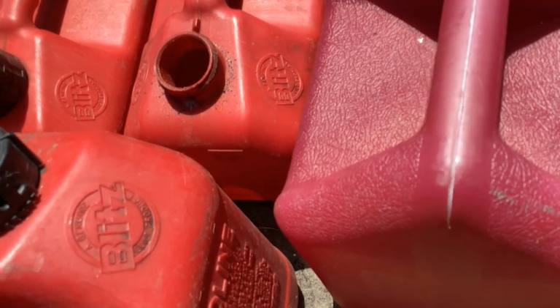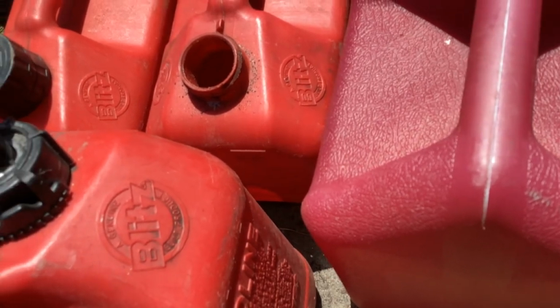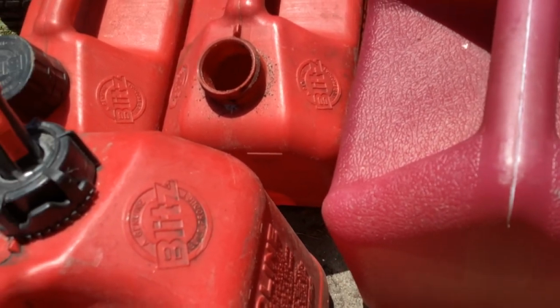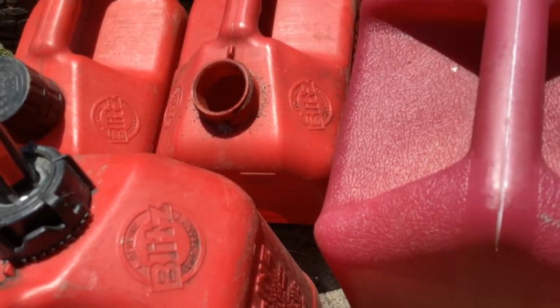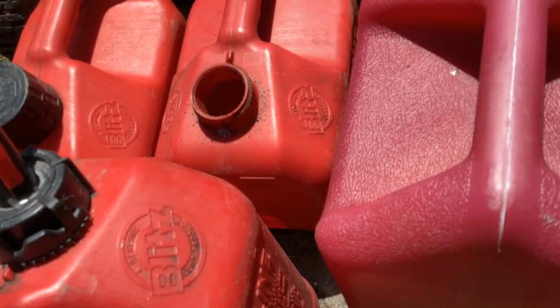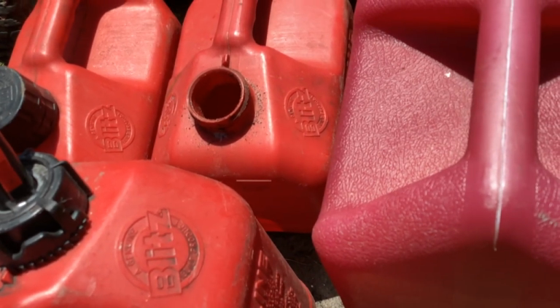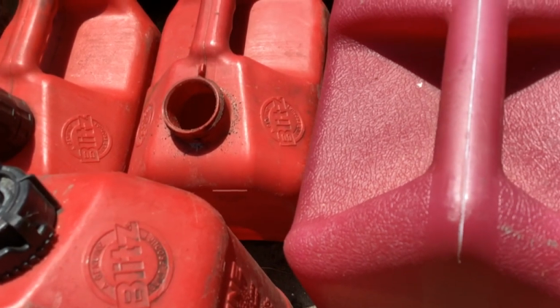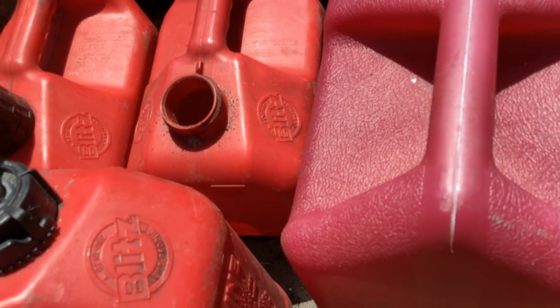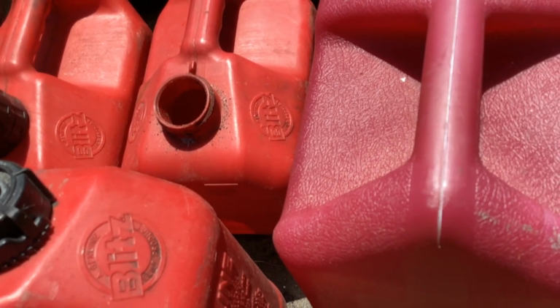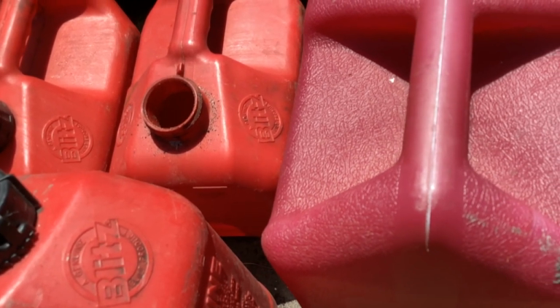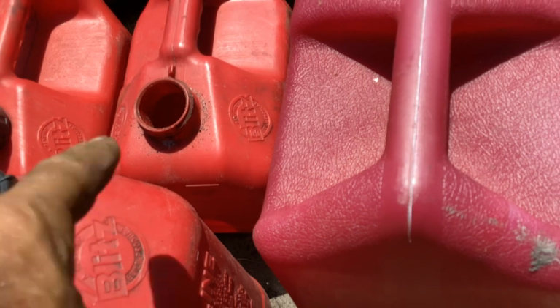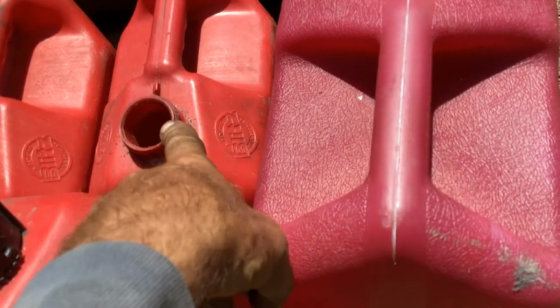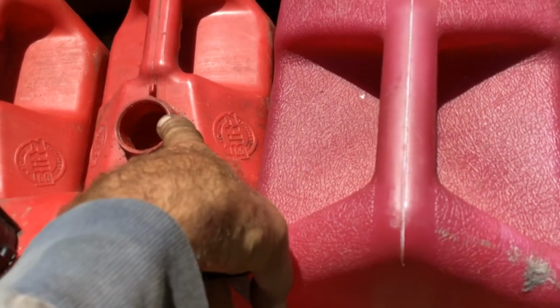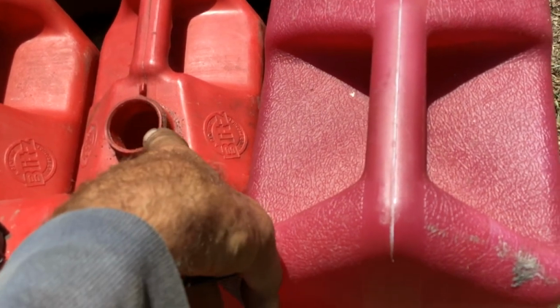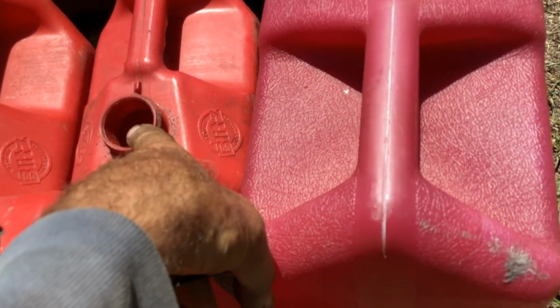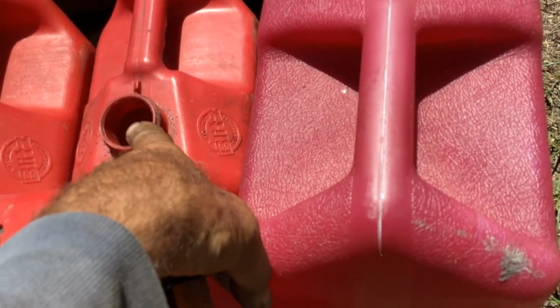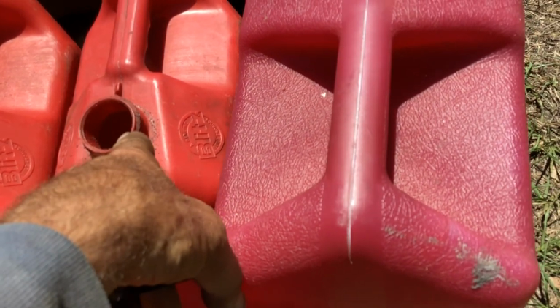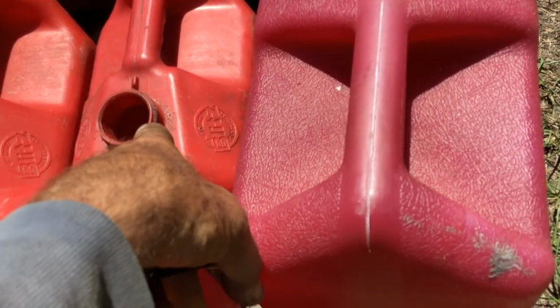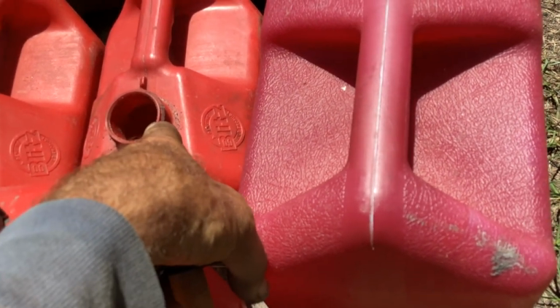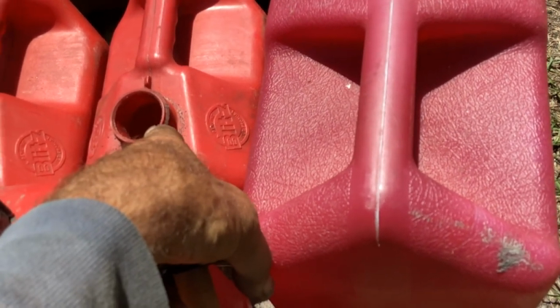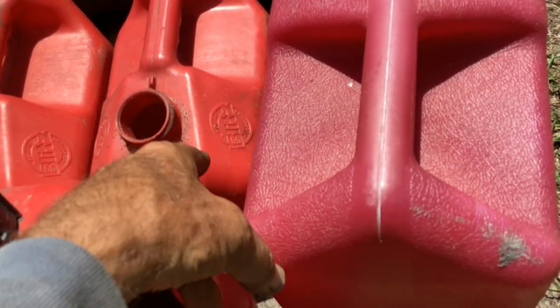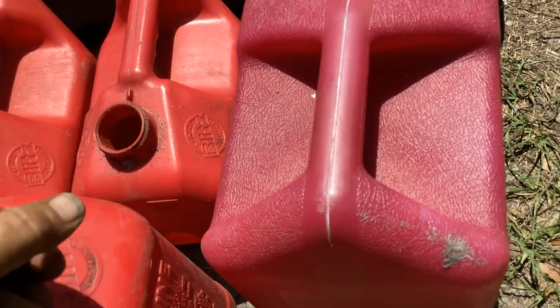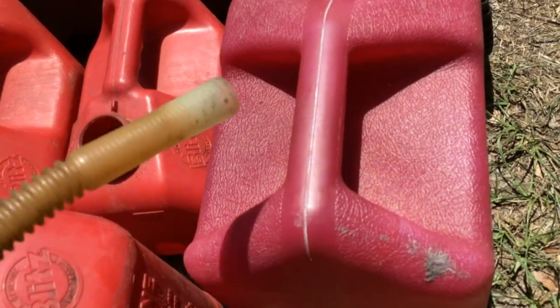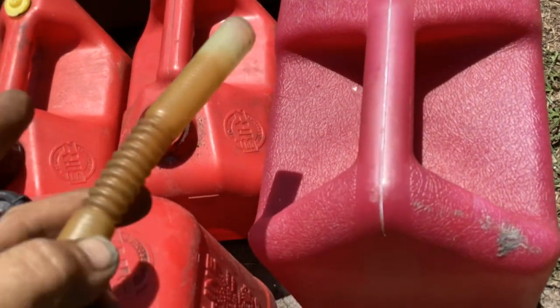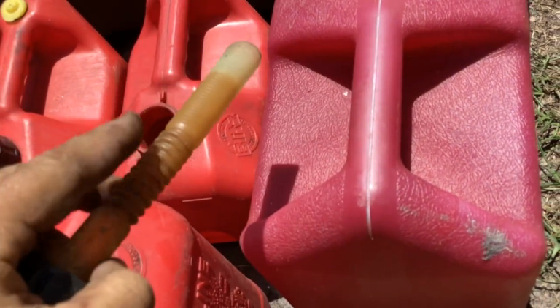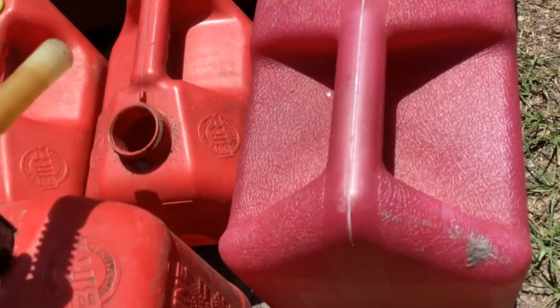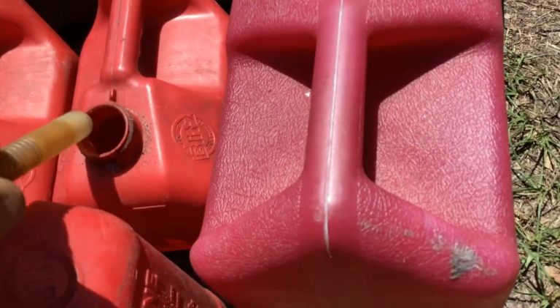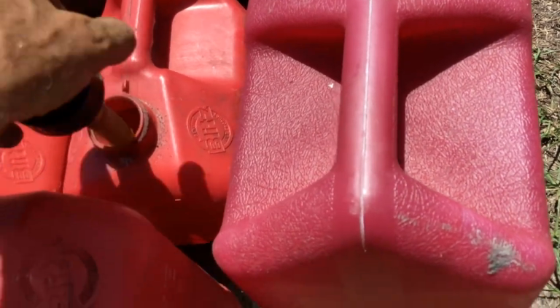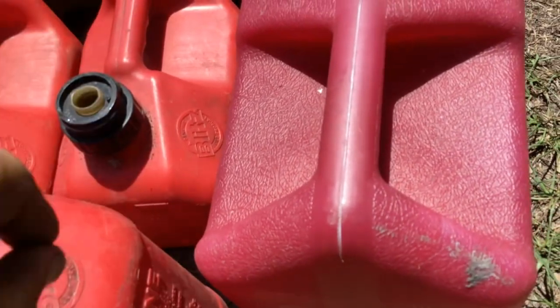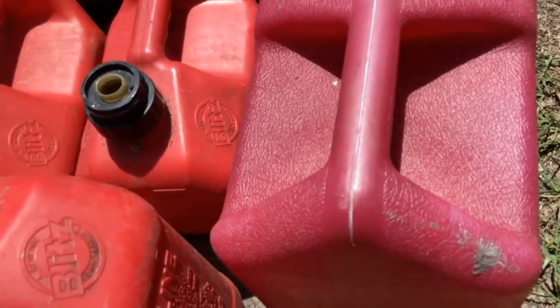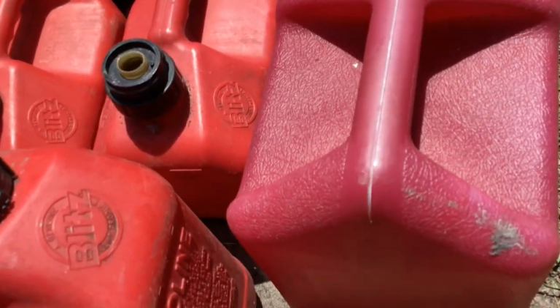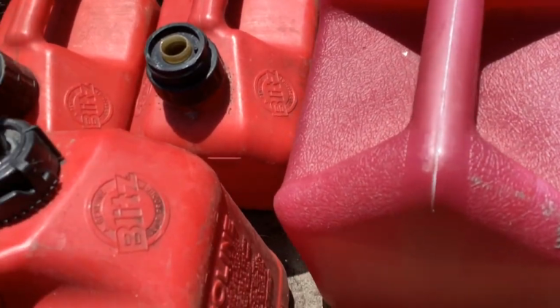I clean them out with old gas, let them air dry, and then I have a kit that fits two different size threads on these — it comes with a new spout and all that jazz.